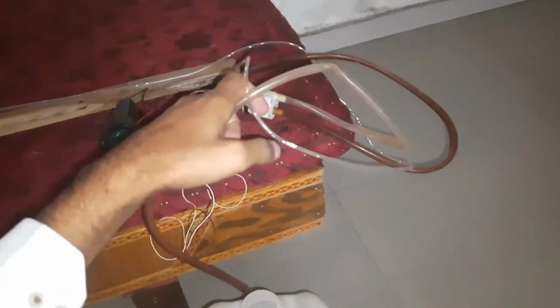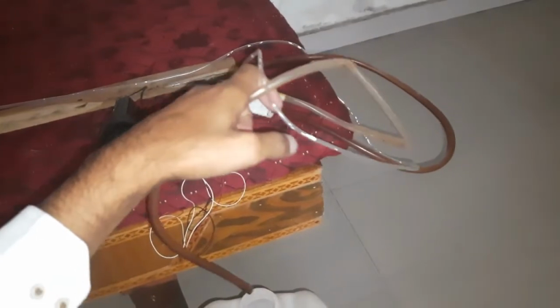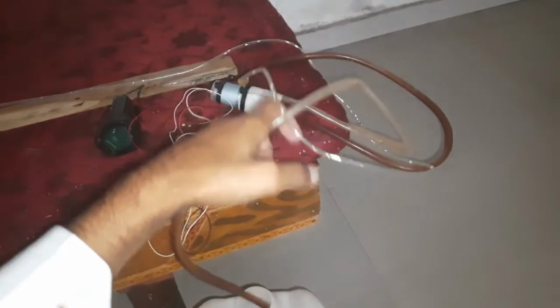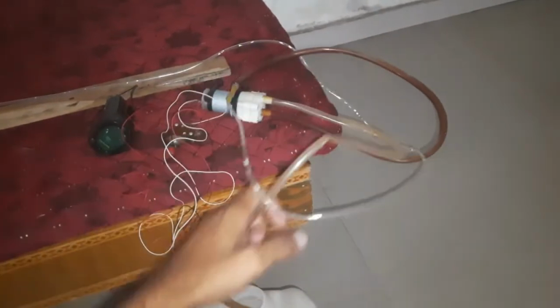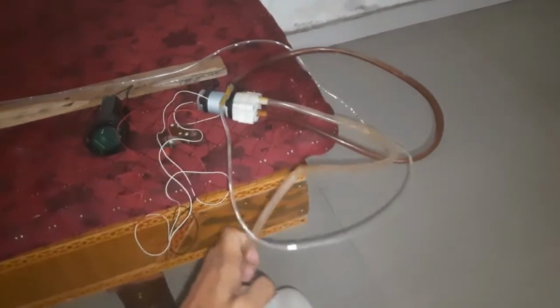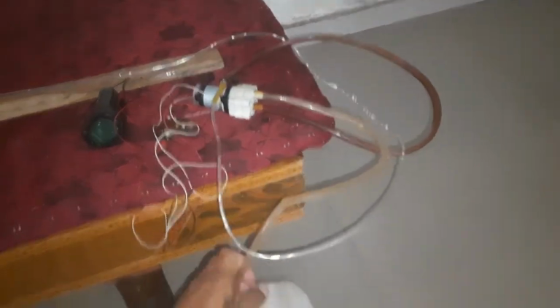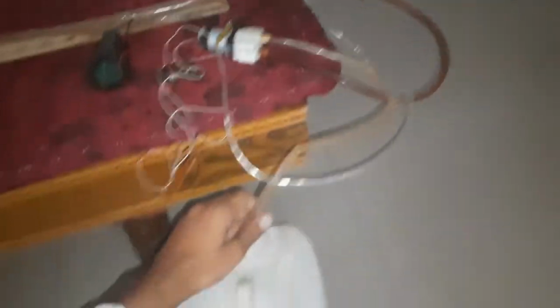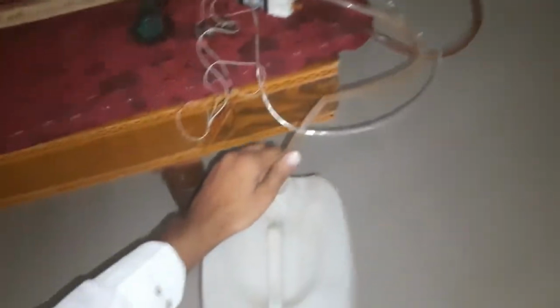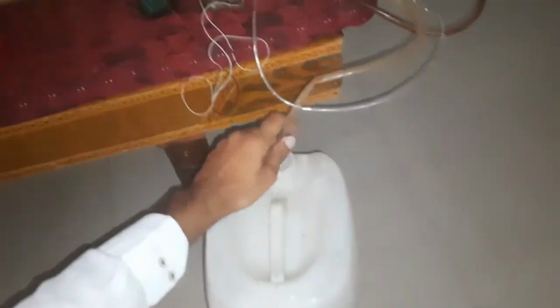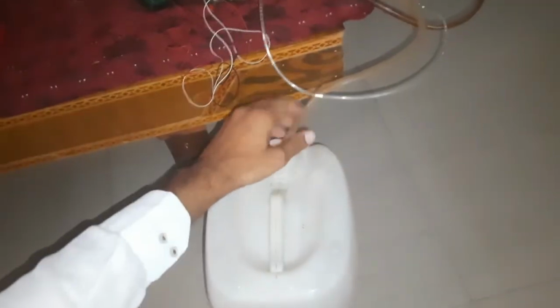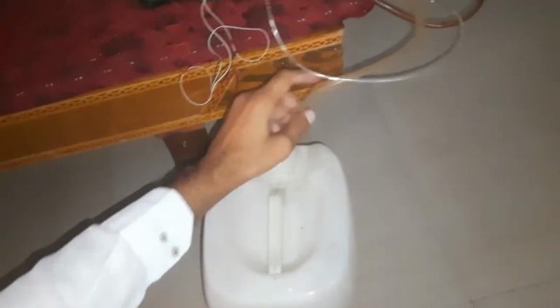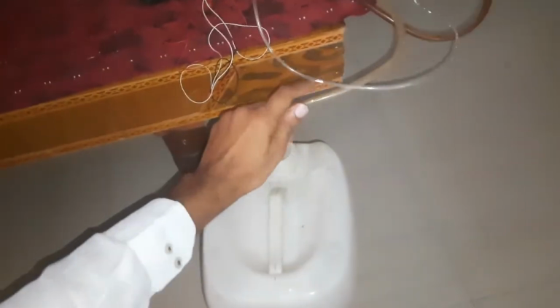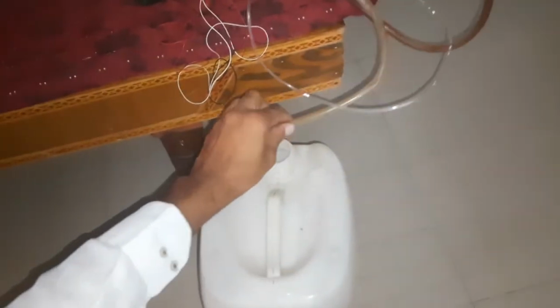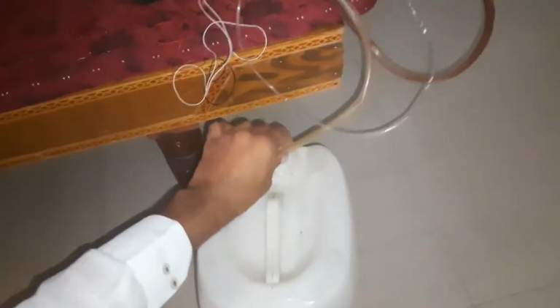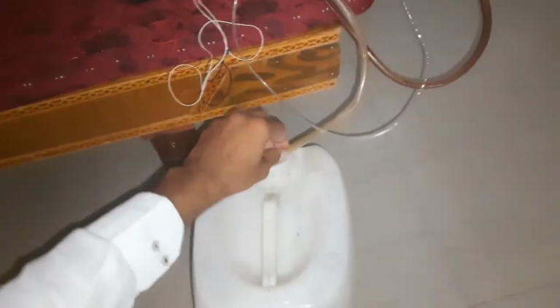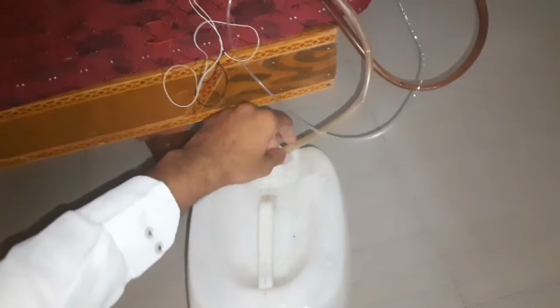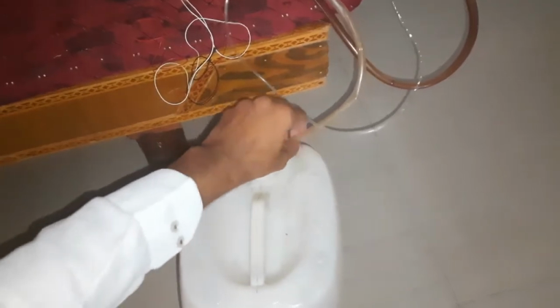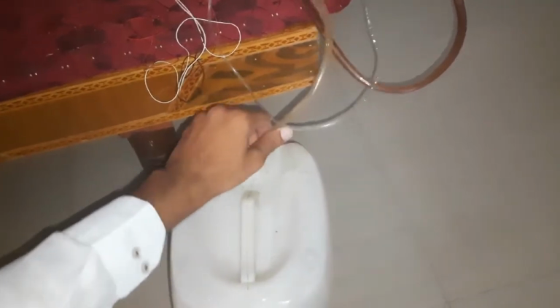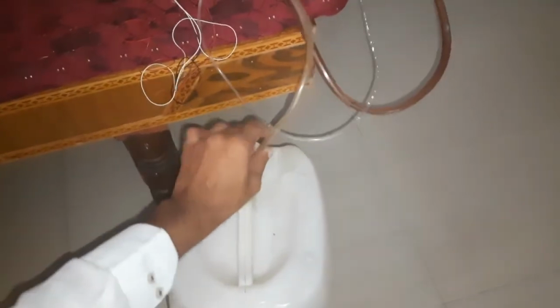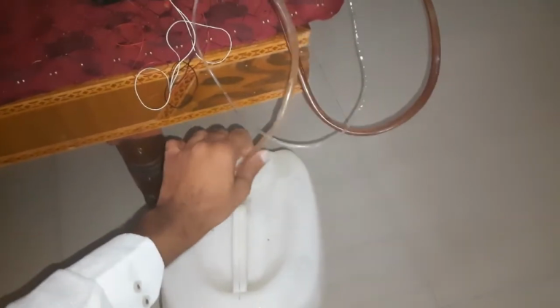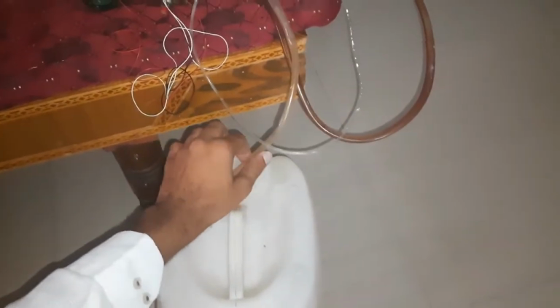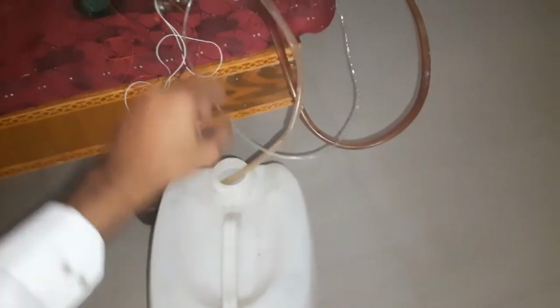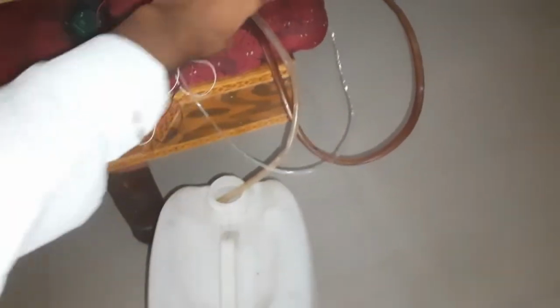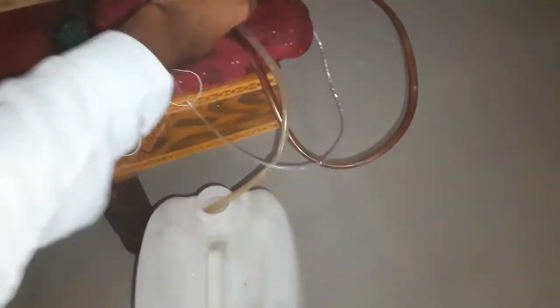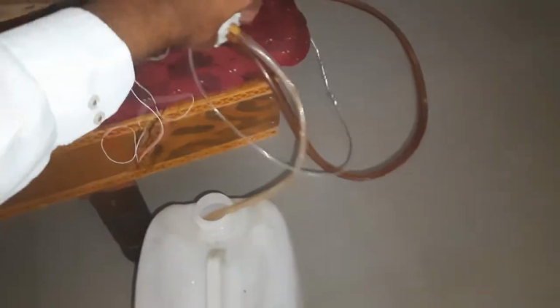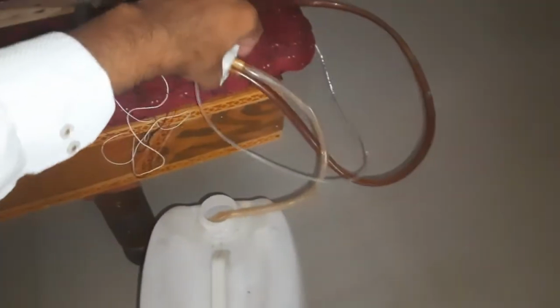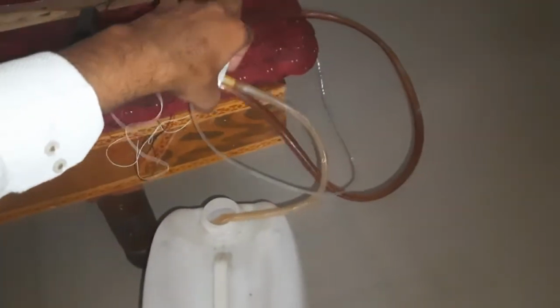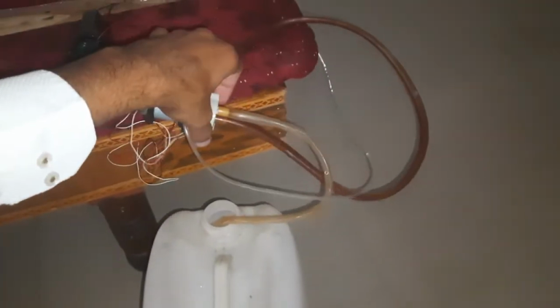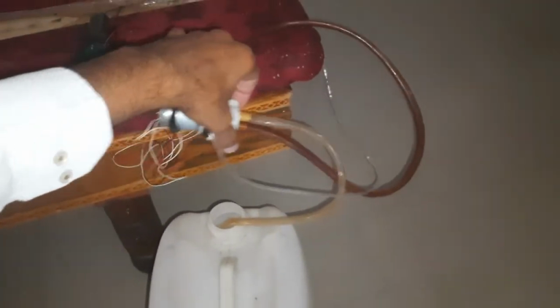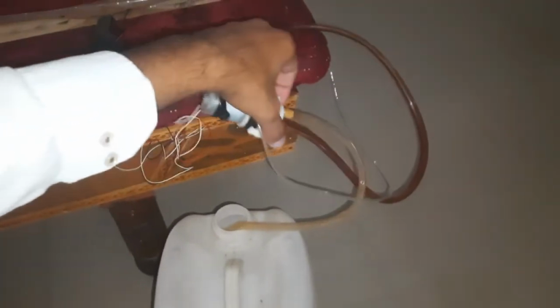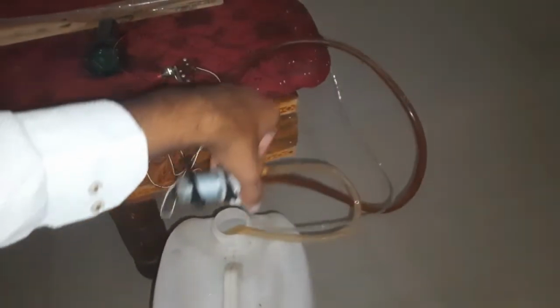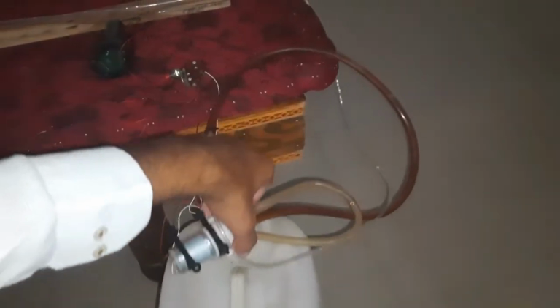I have taken a 10-litre can filled with water. After doing all the setup, we are ready to water the plants.